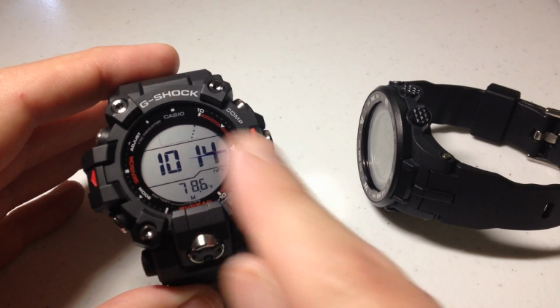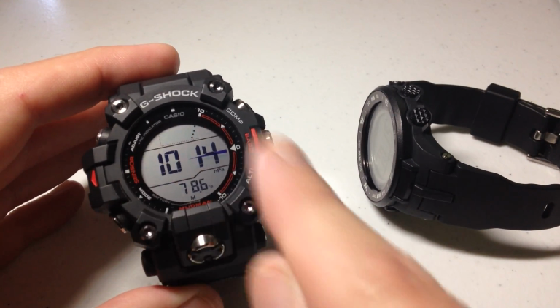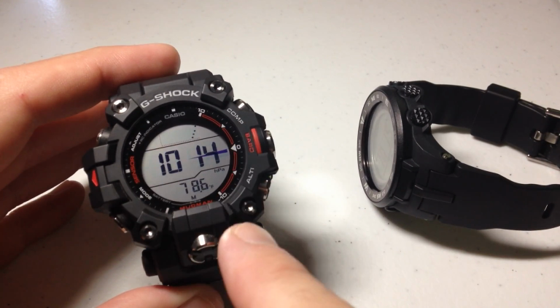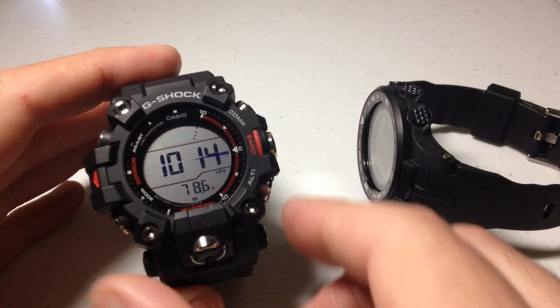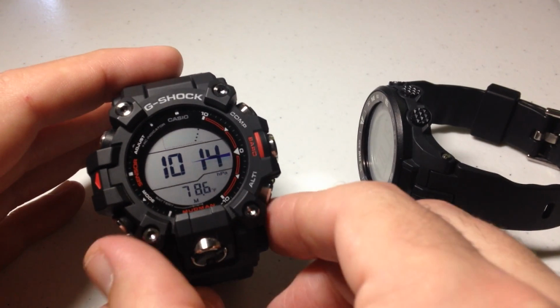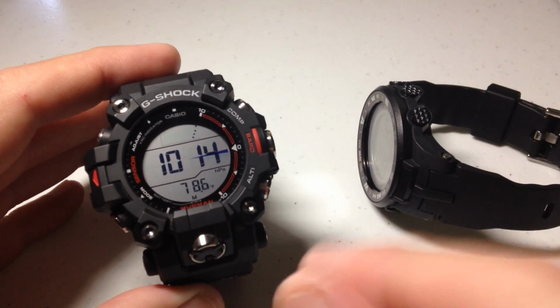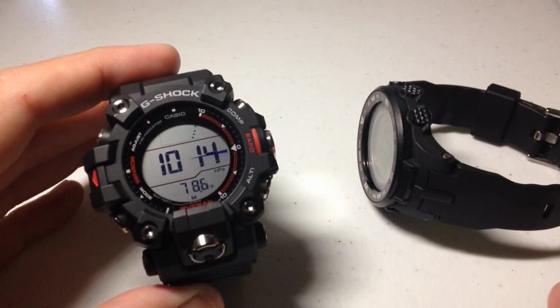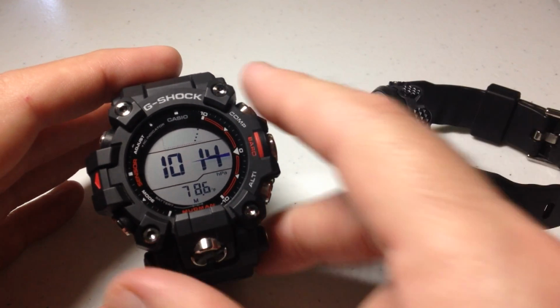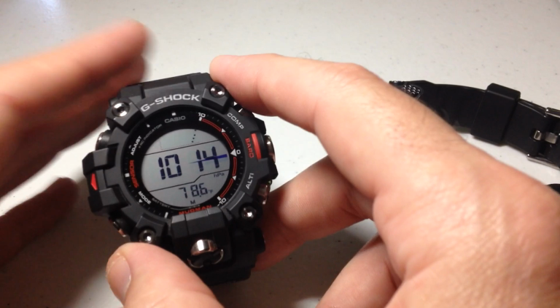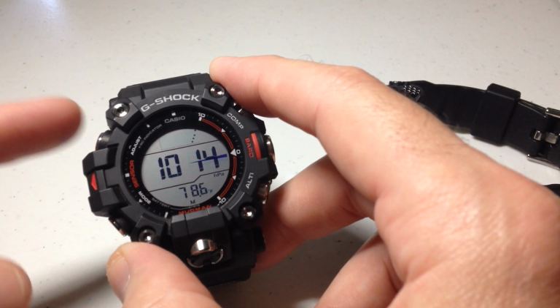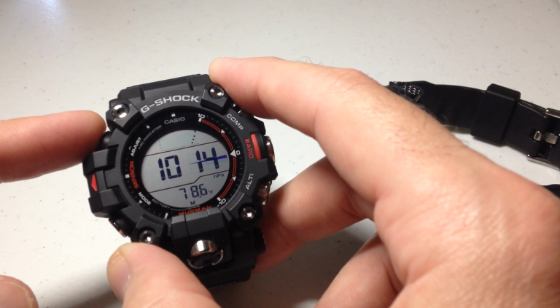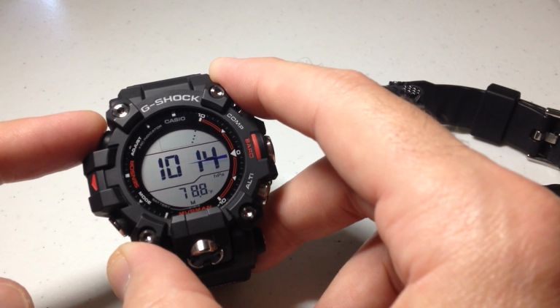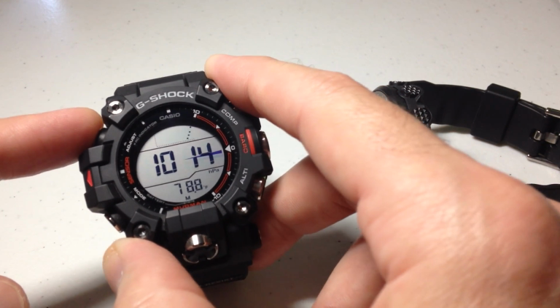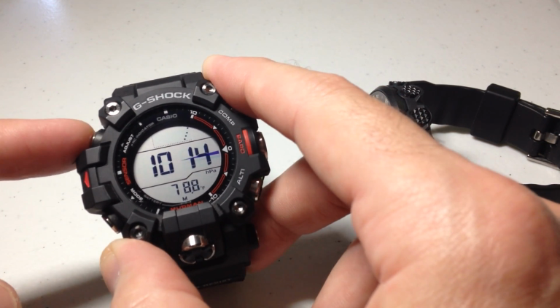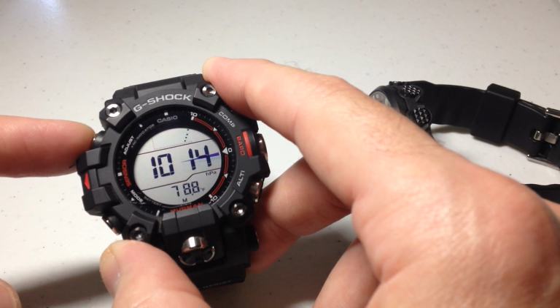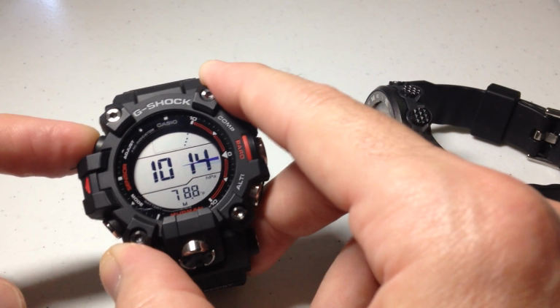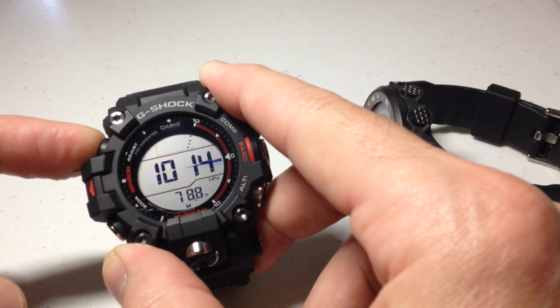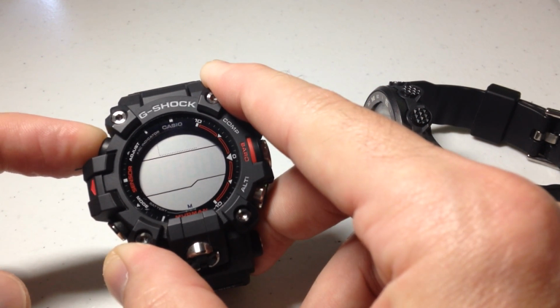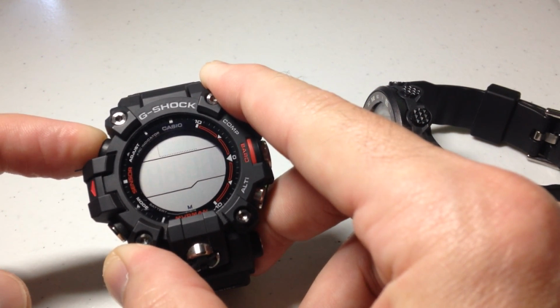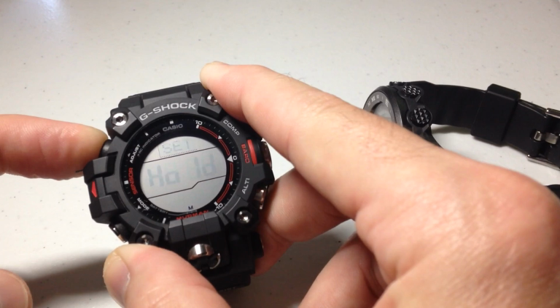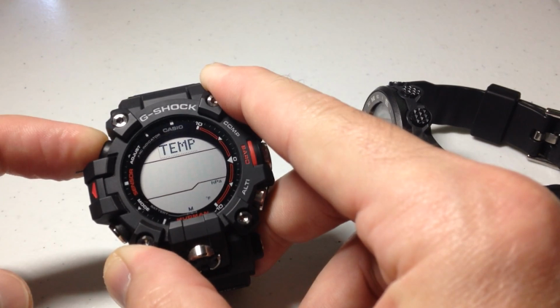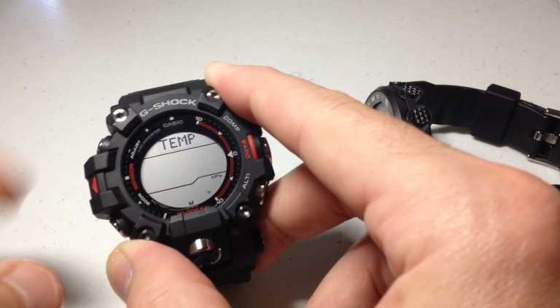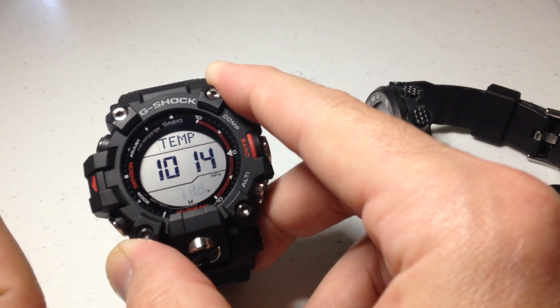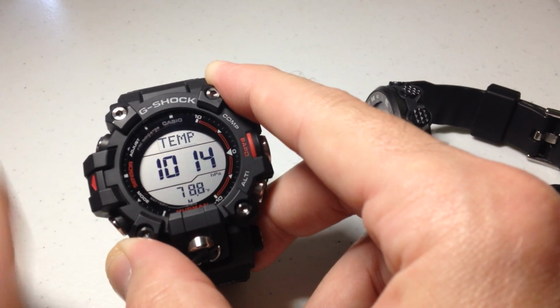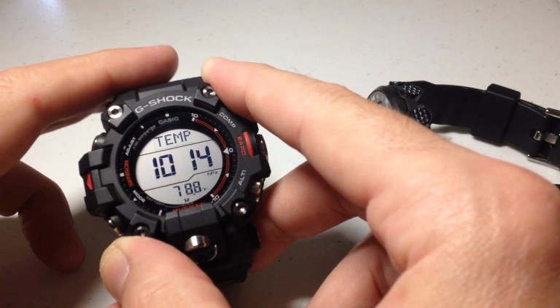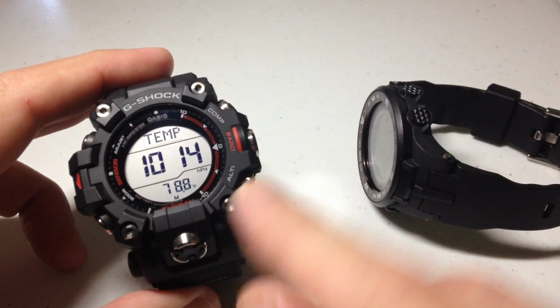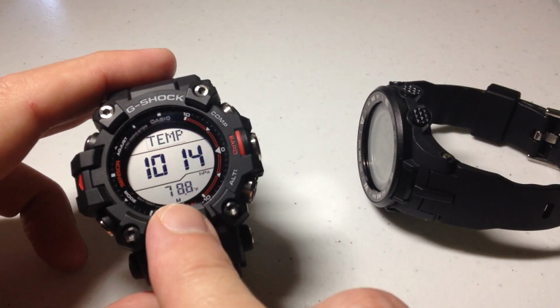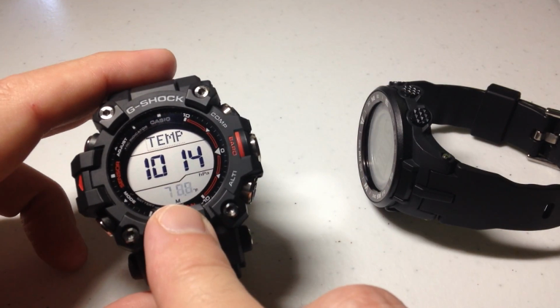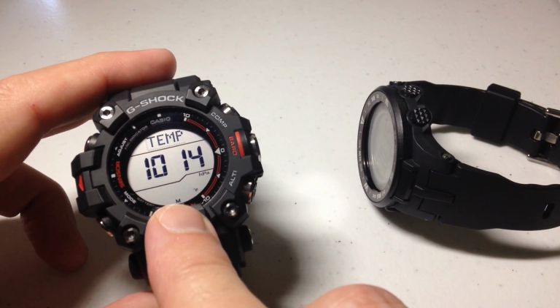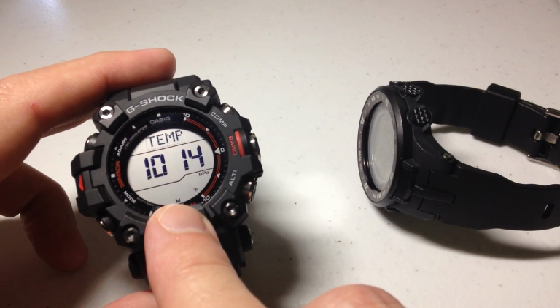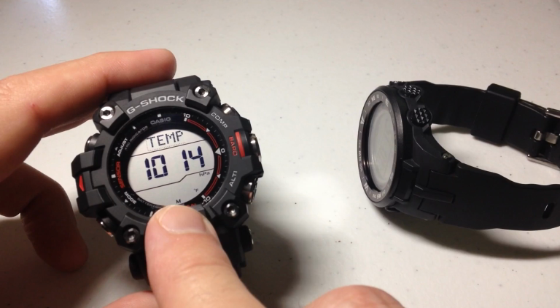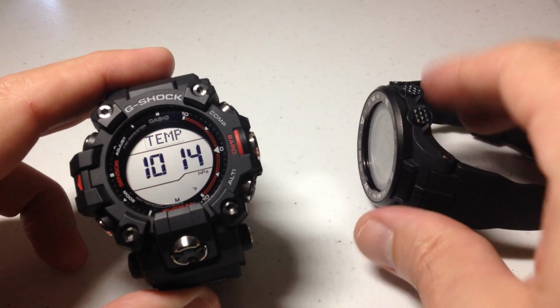When you're in the barometer mode — you have to be in the barometer mode — you're going to press and hold the top left button, which is the adjust button. Press and hold it; it says 'set hold' for a few seconds, and then you're going to see your temperature value blinking.